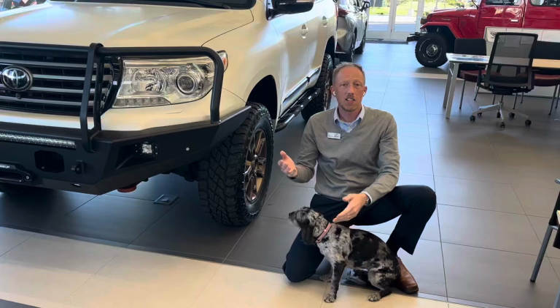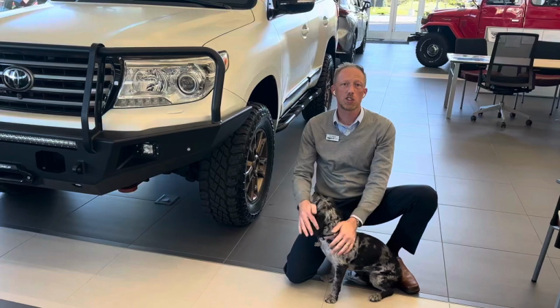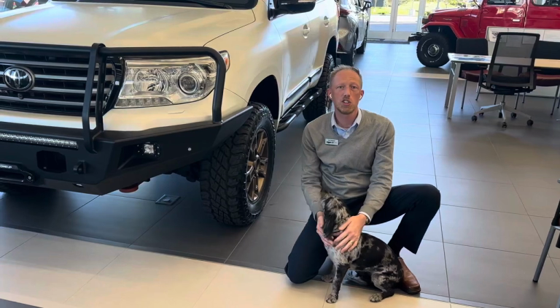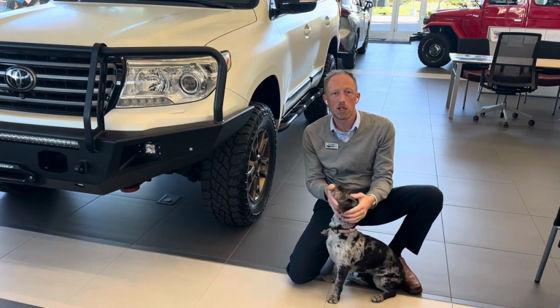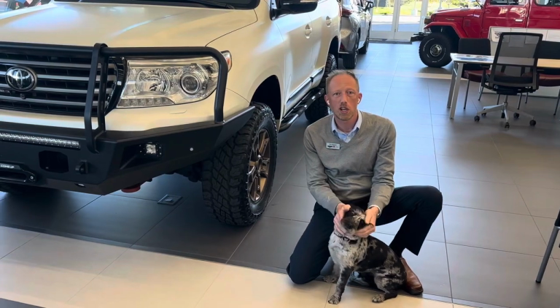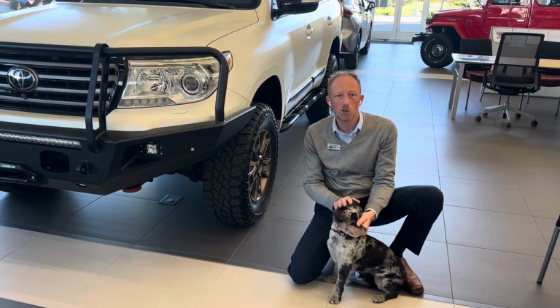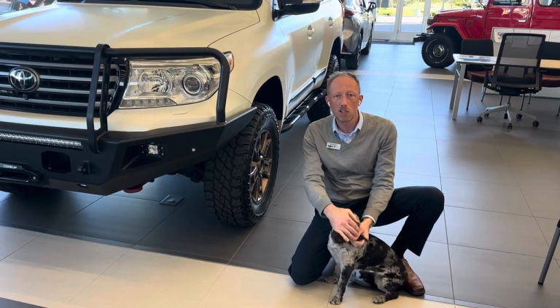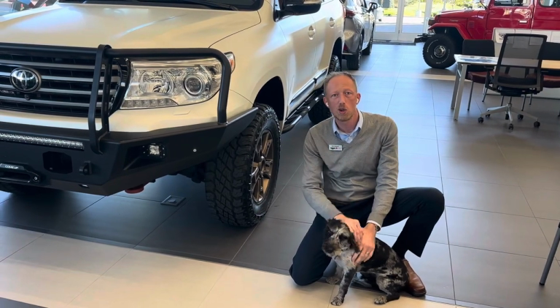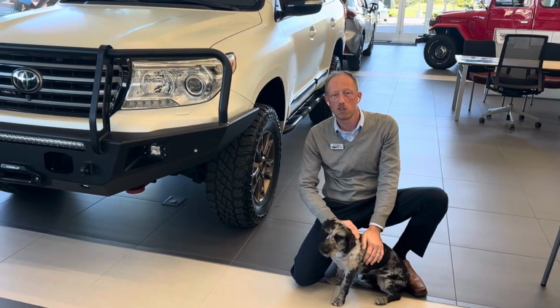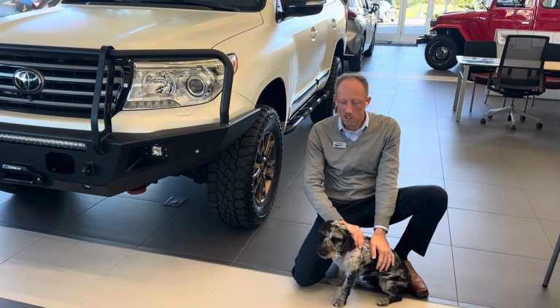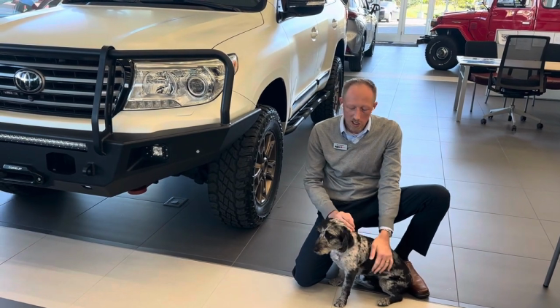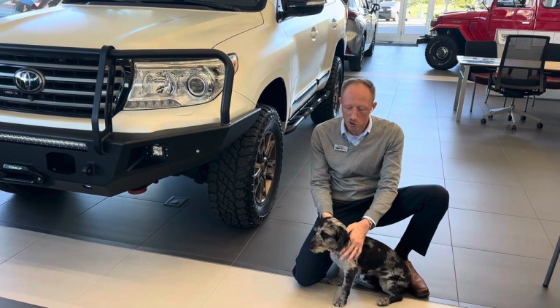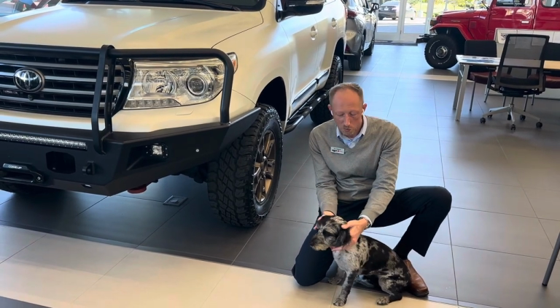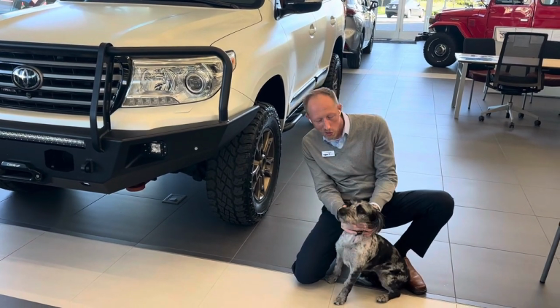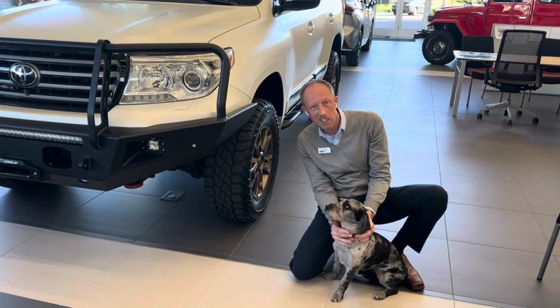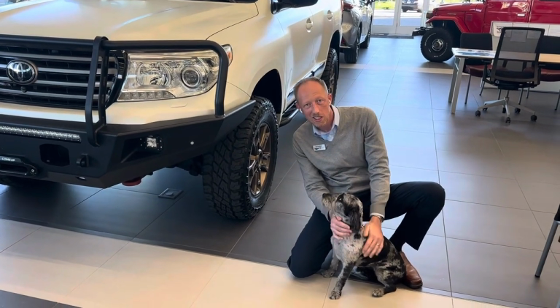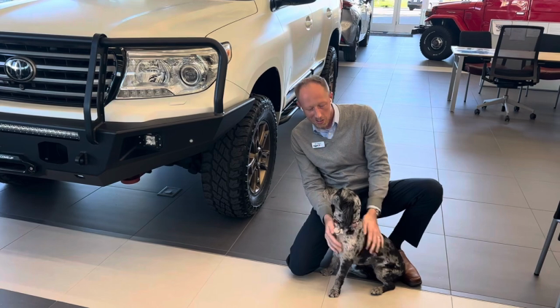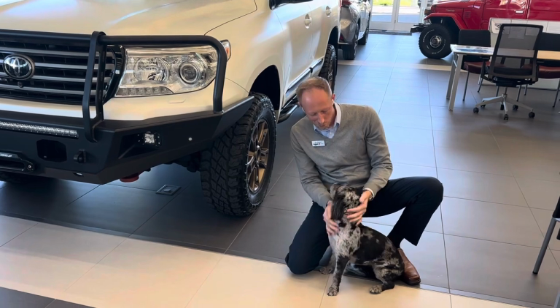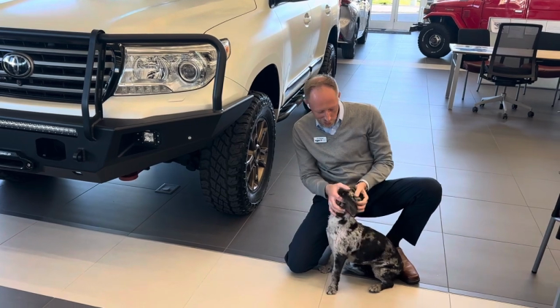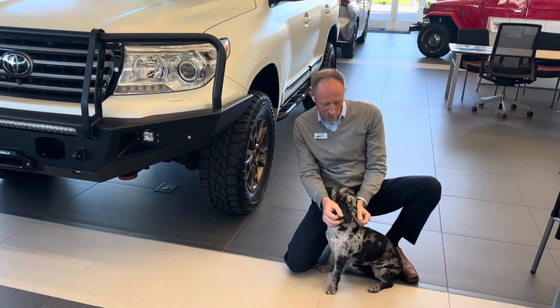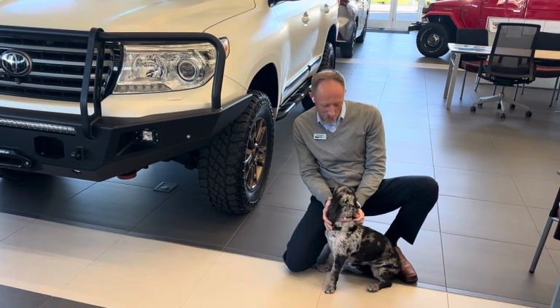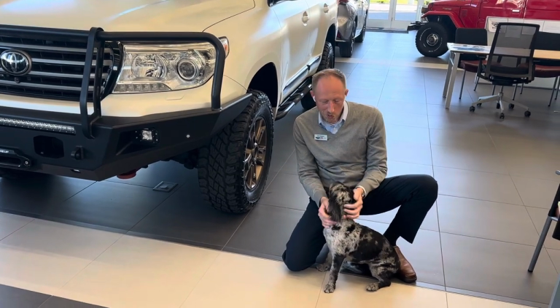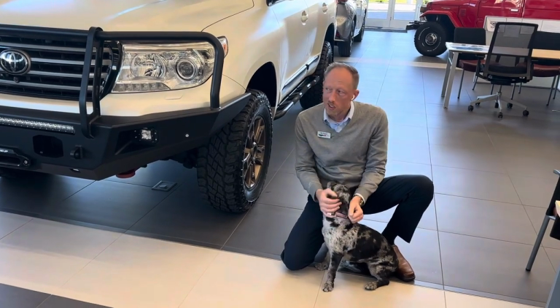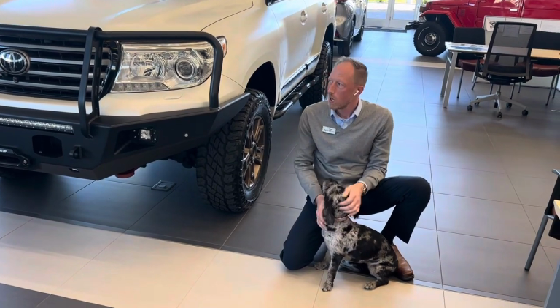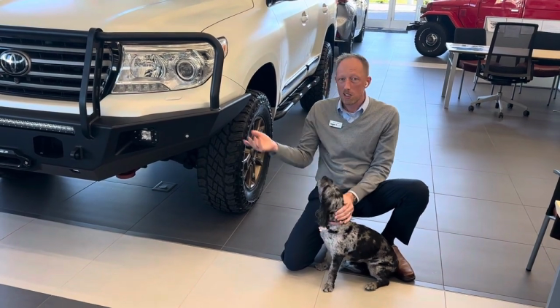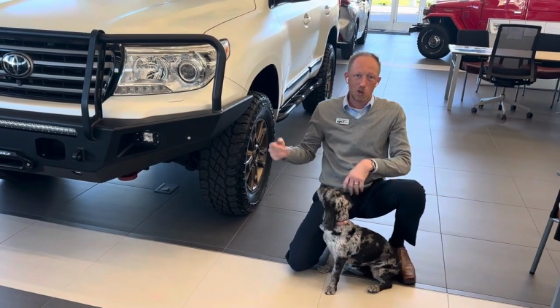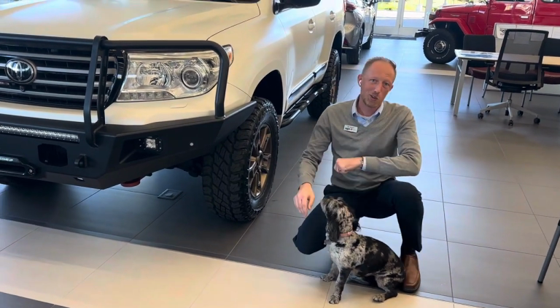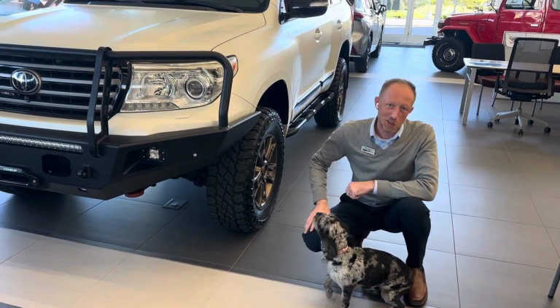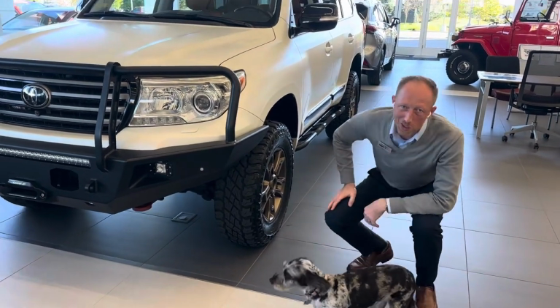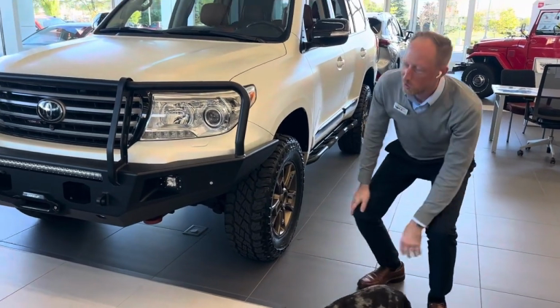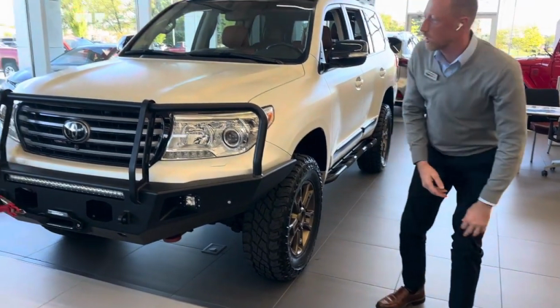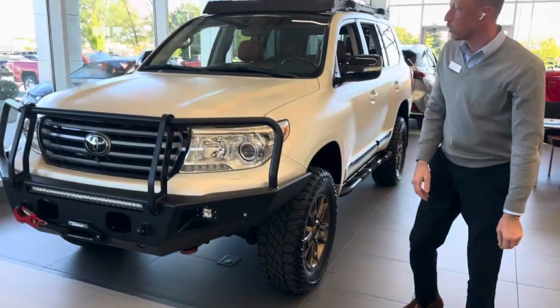Hi, it's Eric Sargent, General Manager at Ed Martin Toyota in Noblesville, Indiana, and today I'm going to show off my dog Lacey, a little miniature Labradoodle, and I'm going to show off the 2013 Land Cruiser.